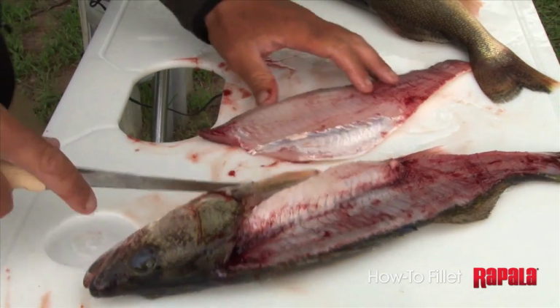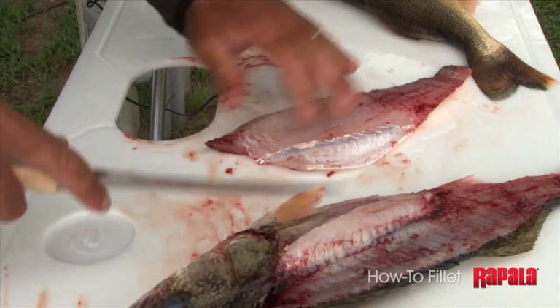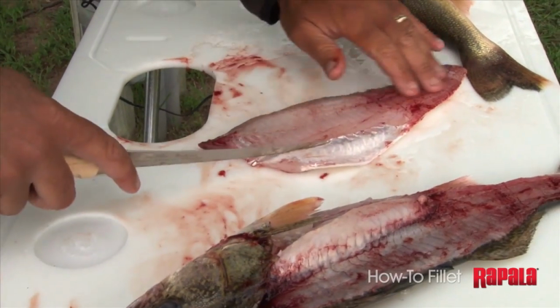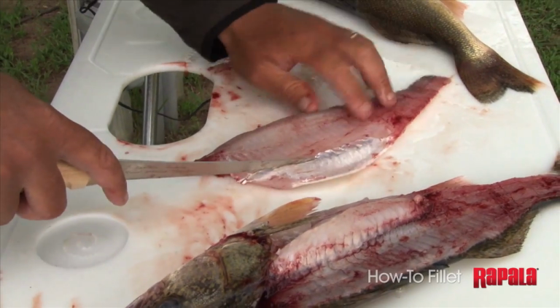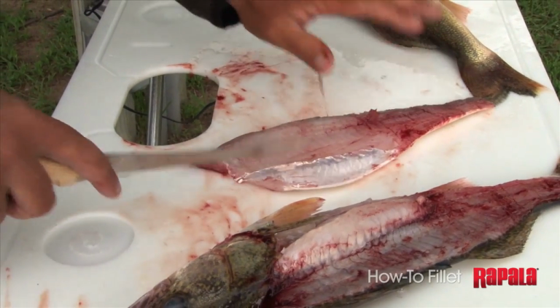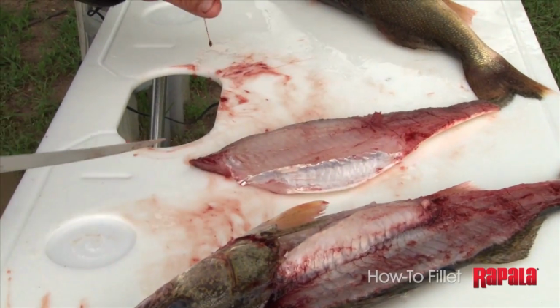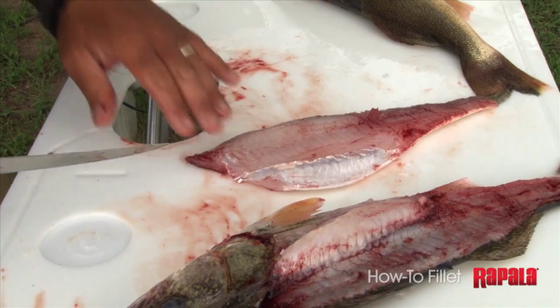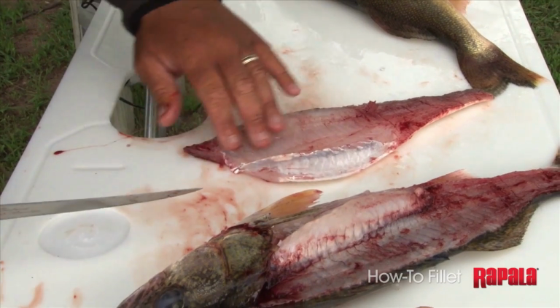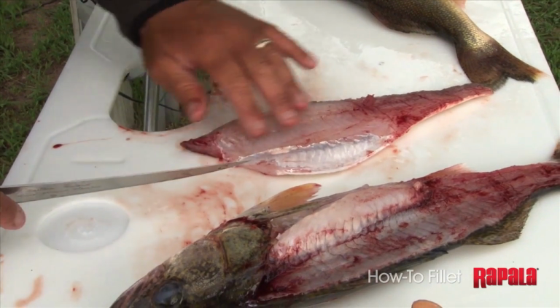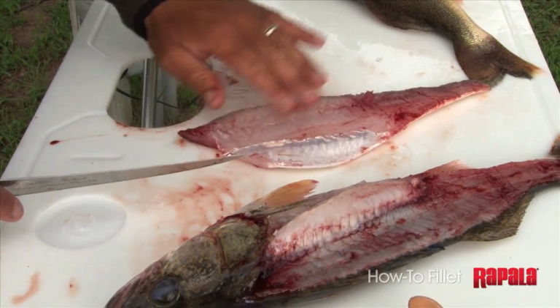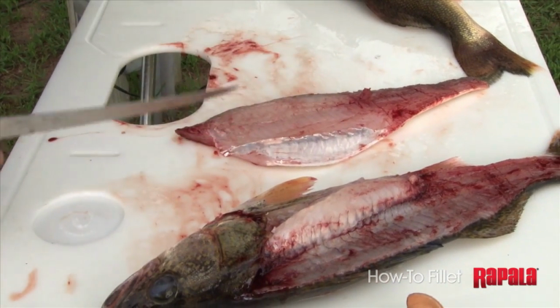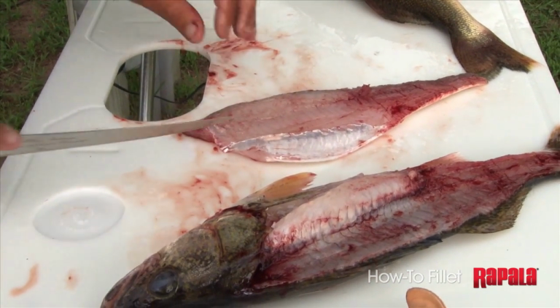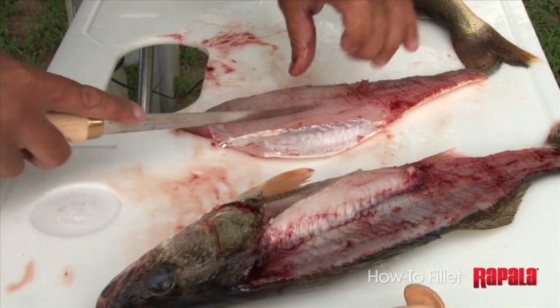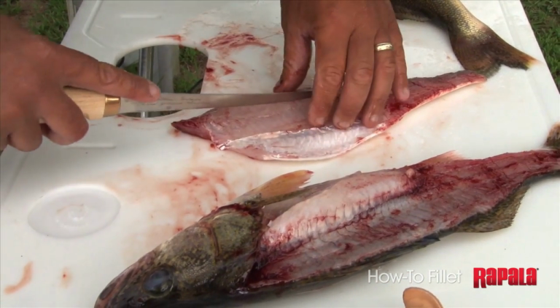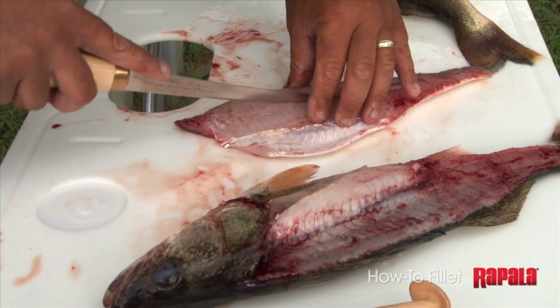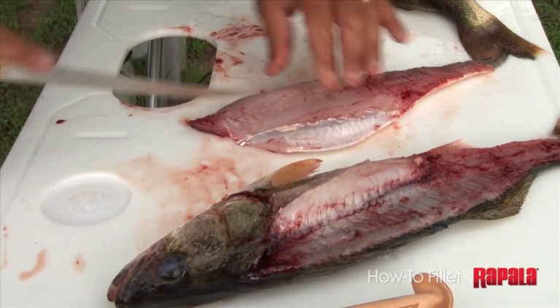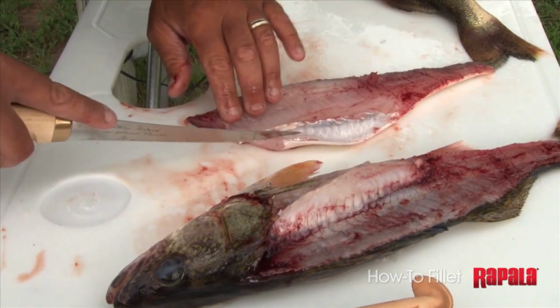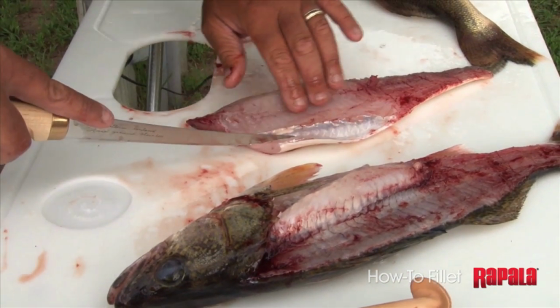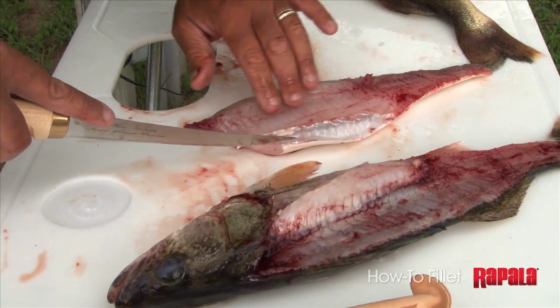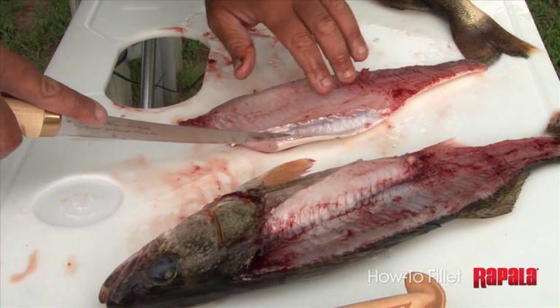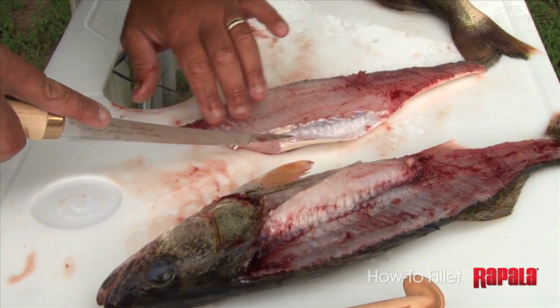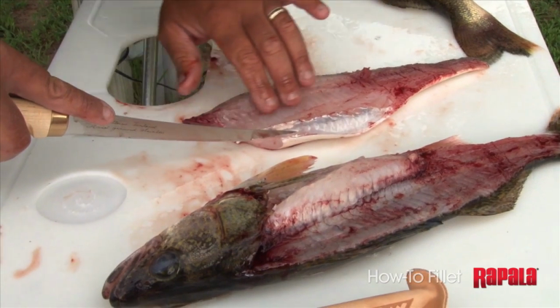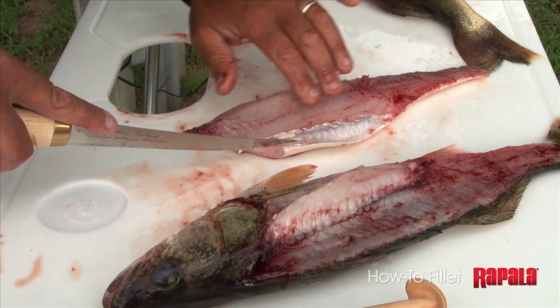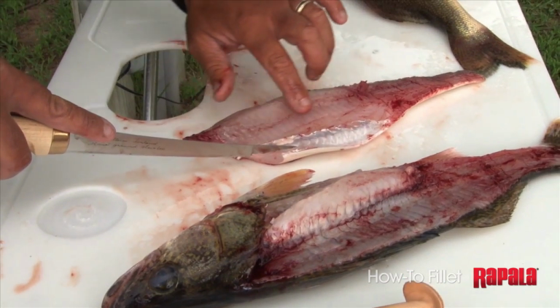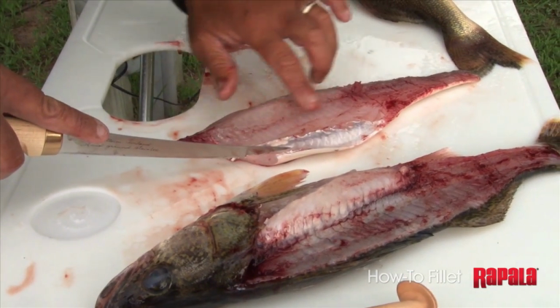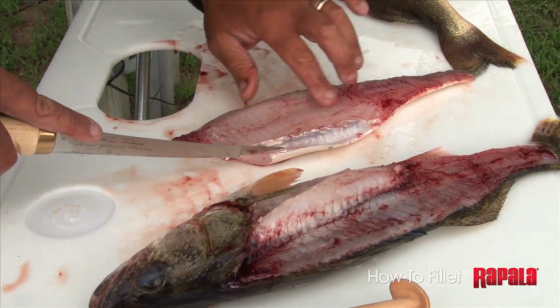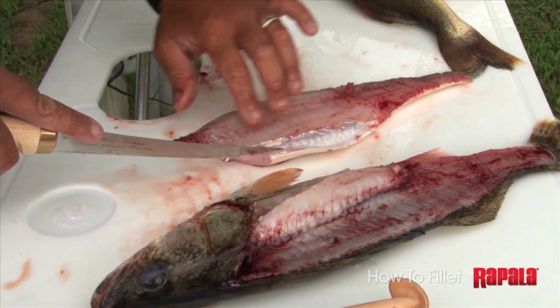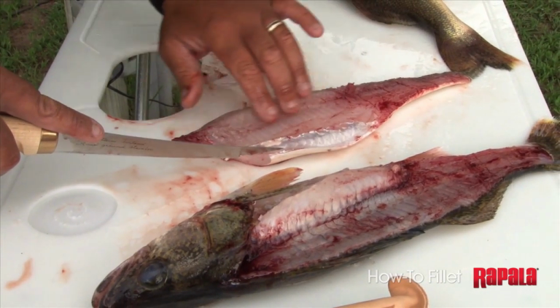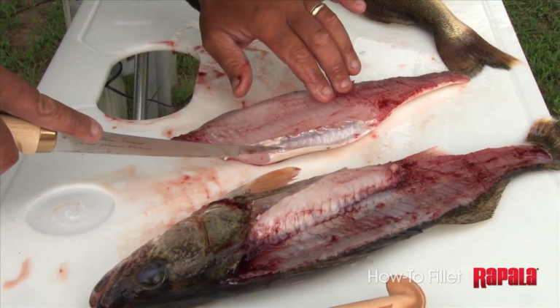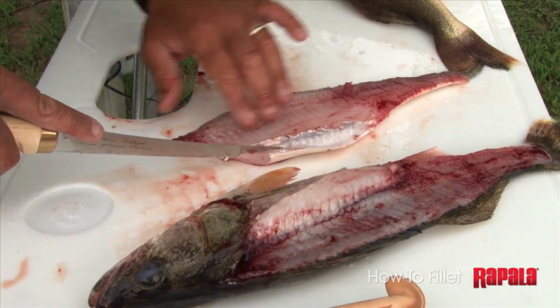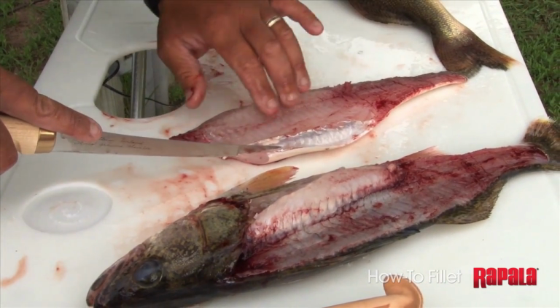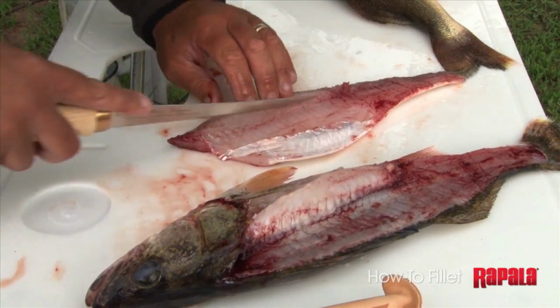Now this is almost 100% completely boneless, except for one thing. There are thin Y bones in here and you can feel the Y bones. If you run your fingers along this kind of lateral line, you can feel the Y bones.